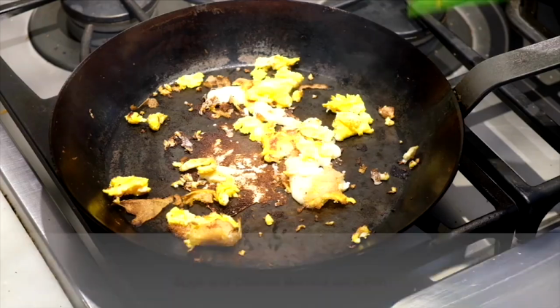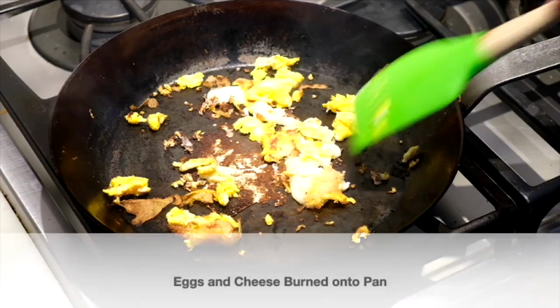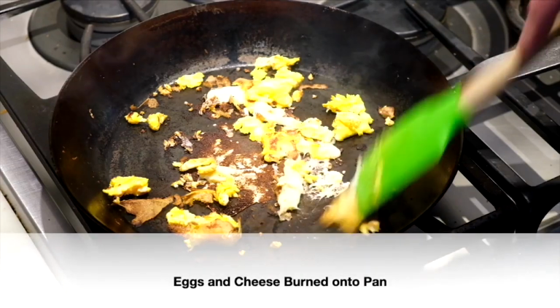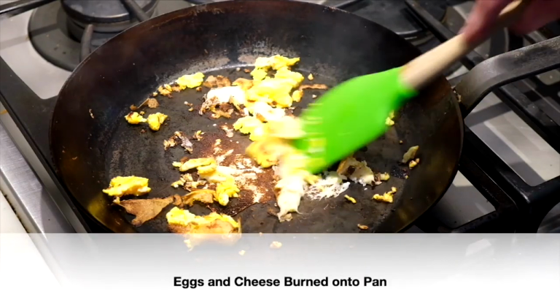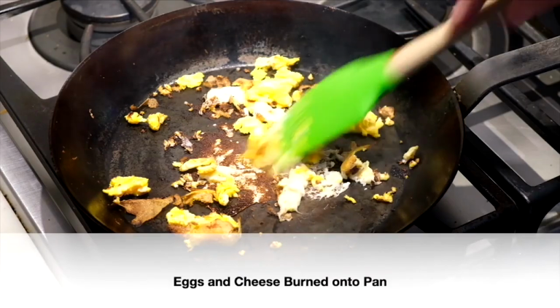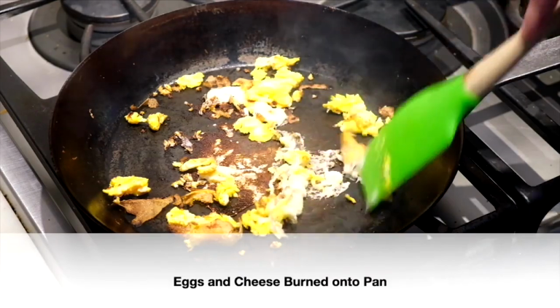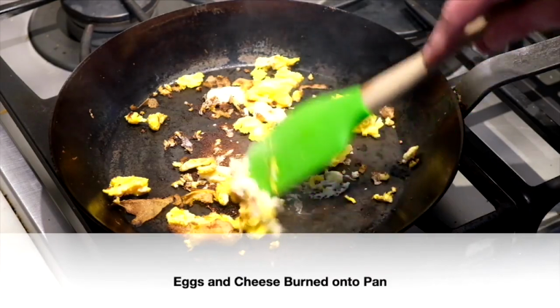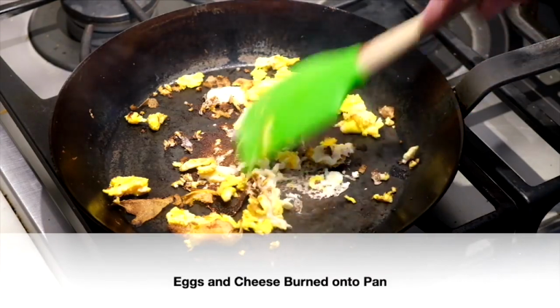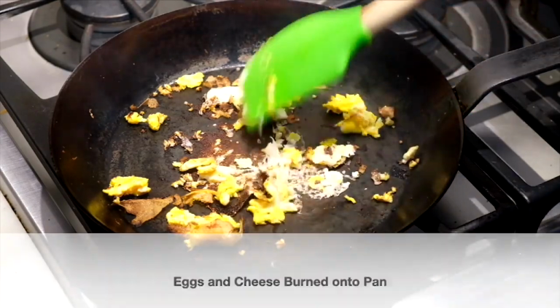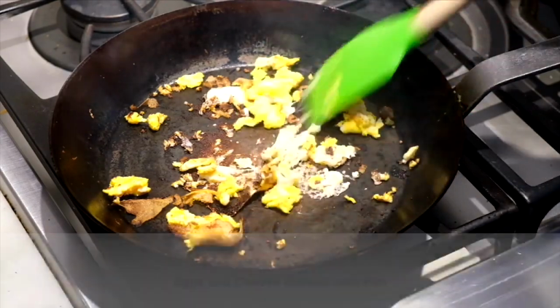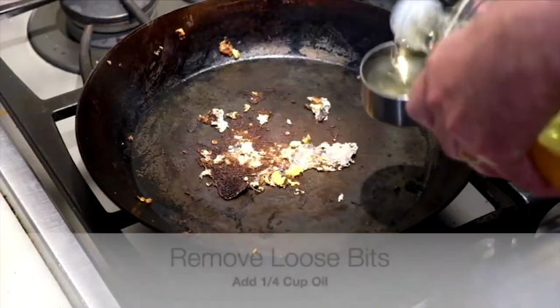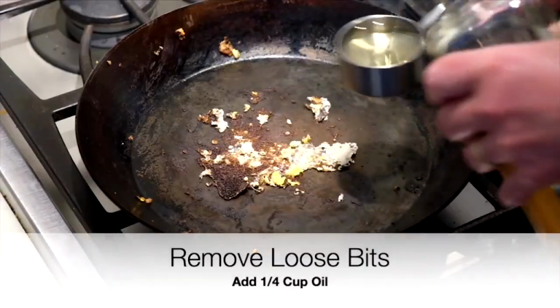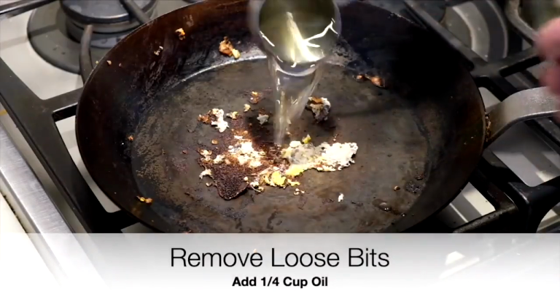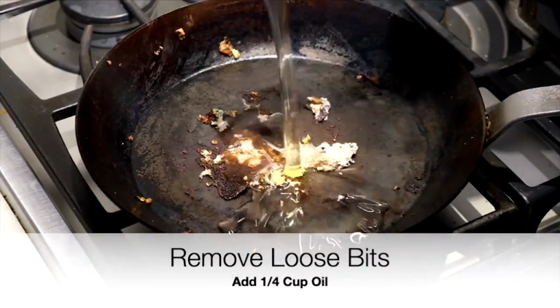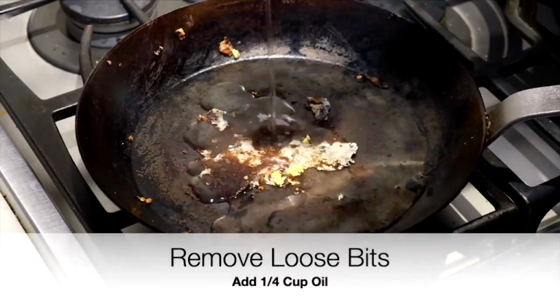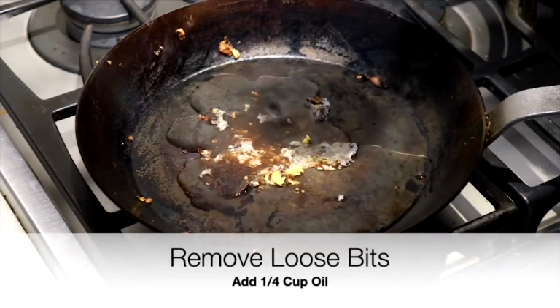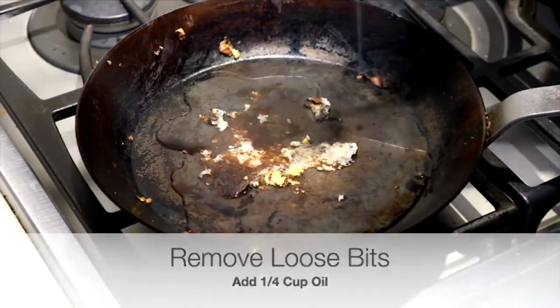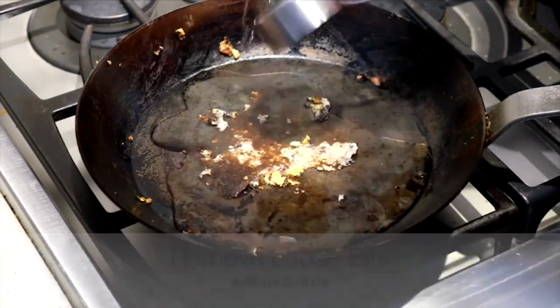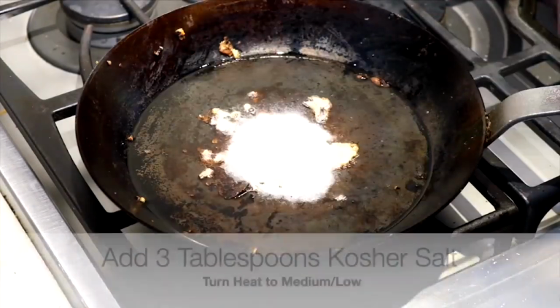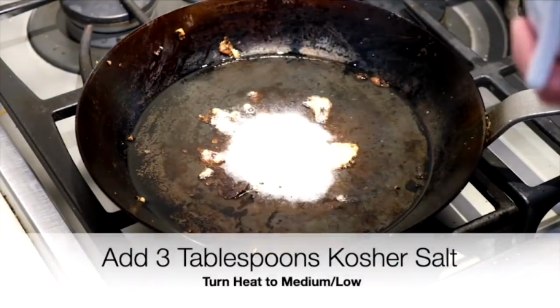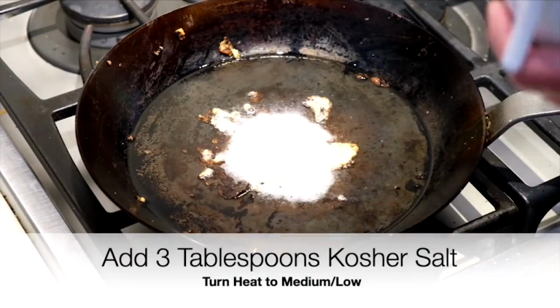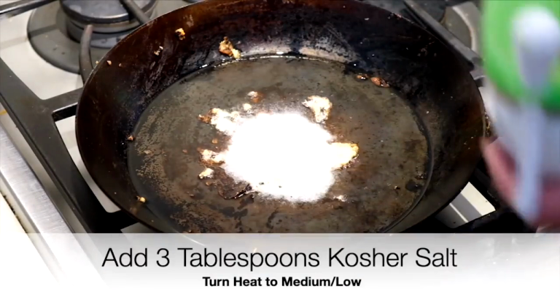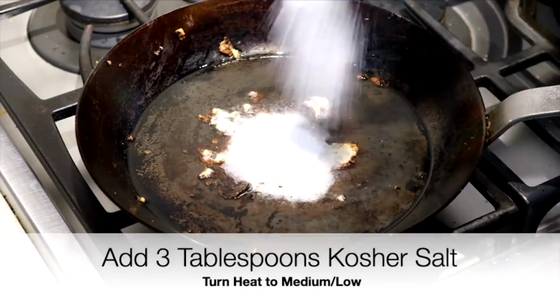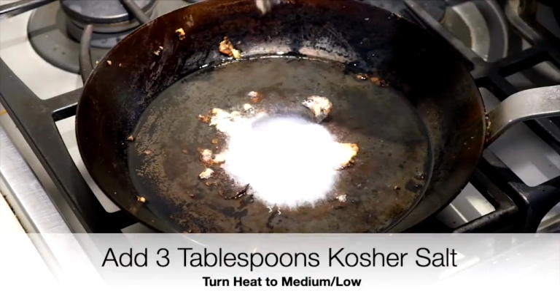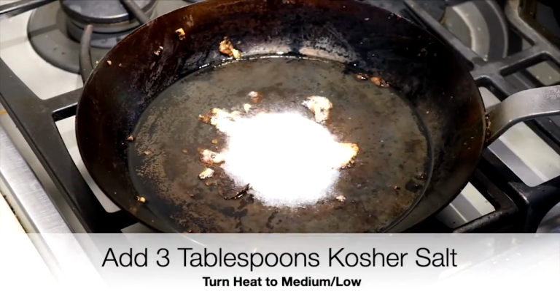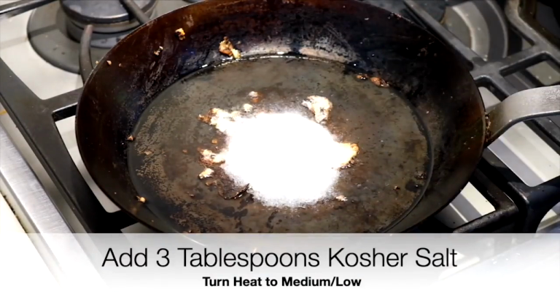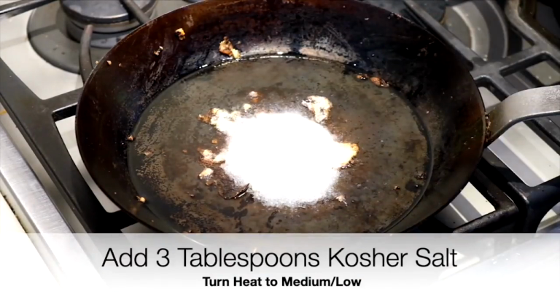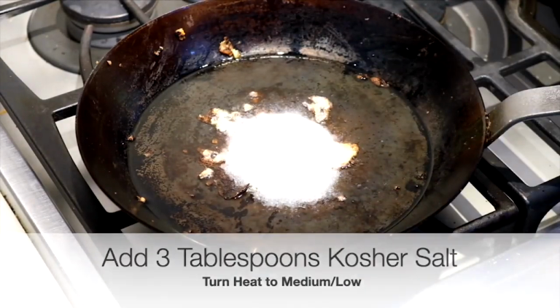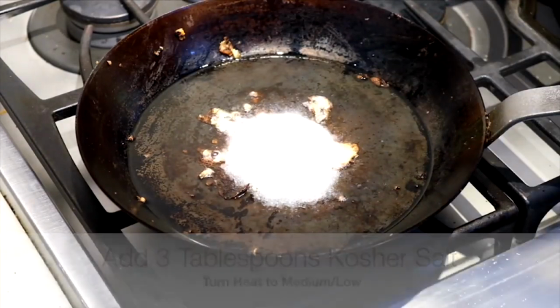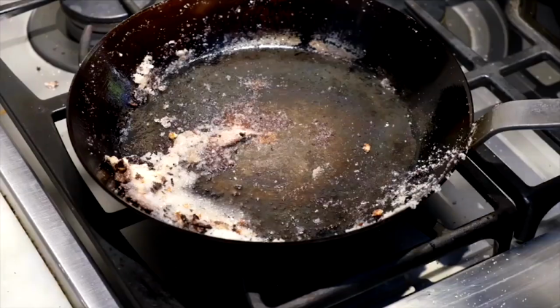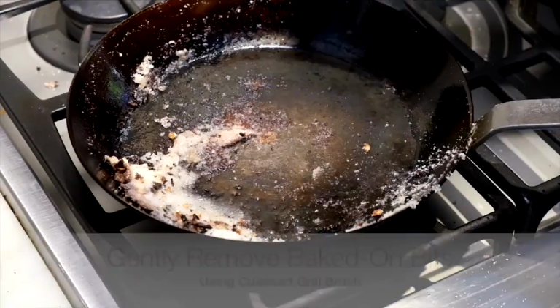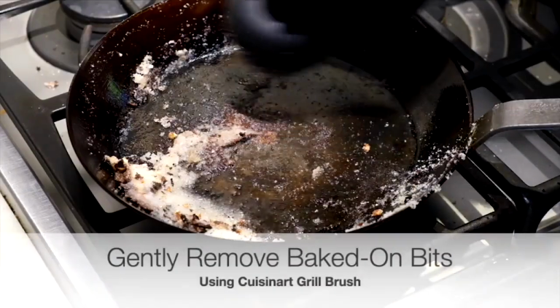Put a quarter cup of vegetable oil in the pan over medium heat, add three tablespoons of coarse salt, and rub it in. I use a Cuisinart grill brush to do that very gently. Then wipe it out.